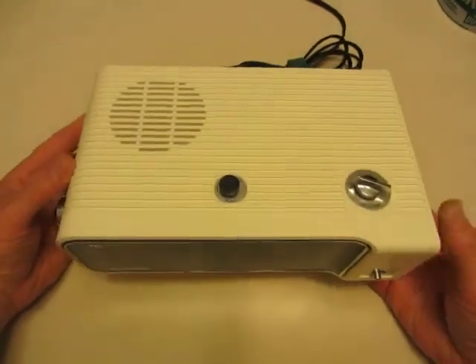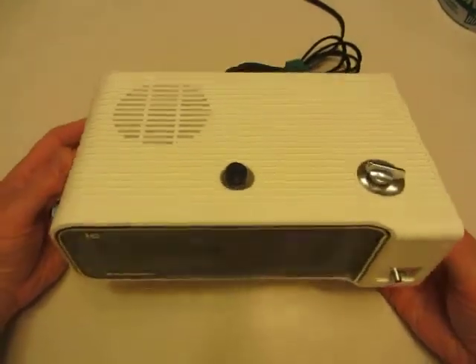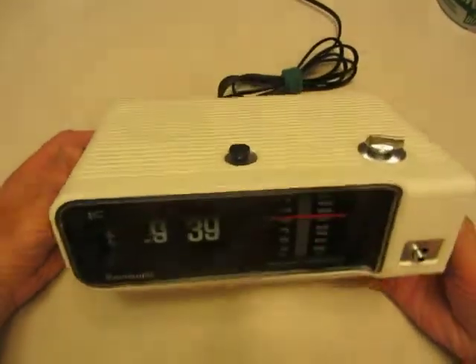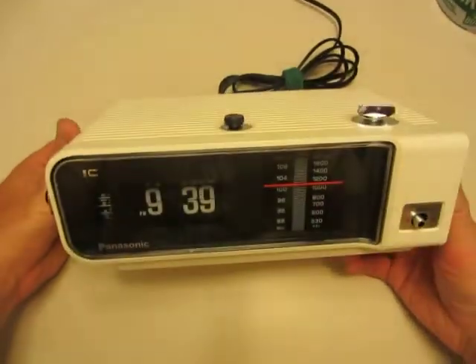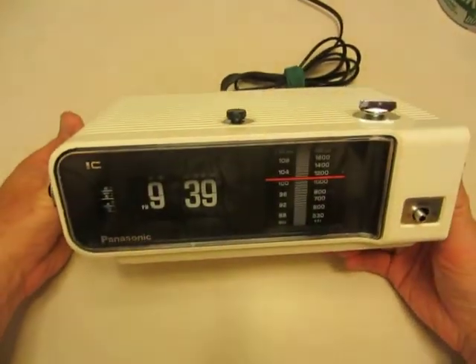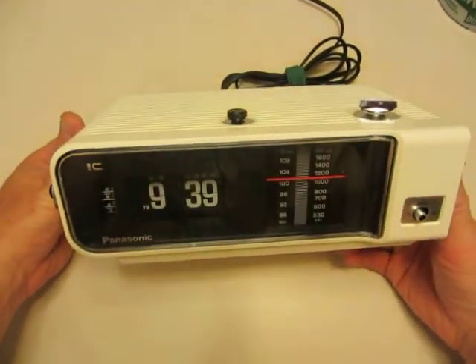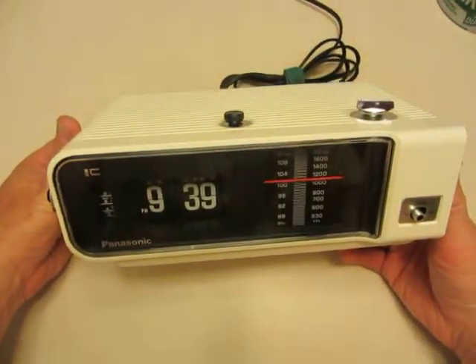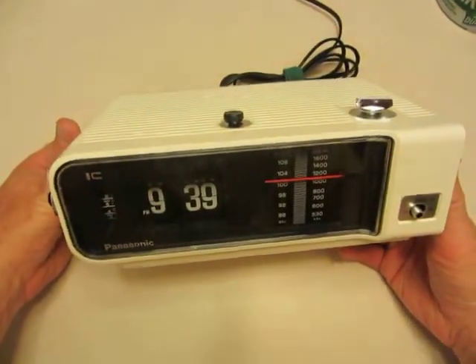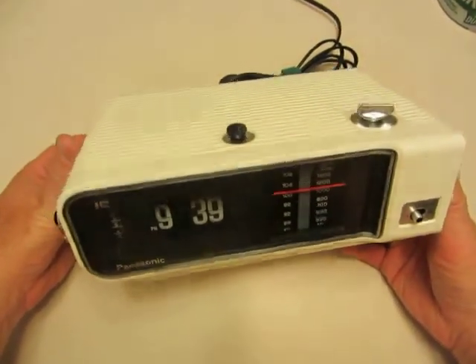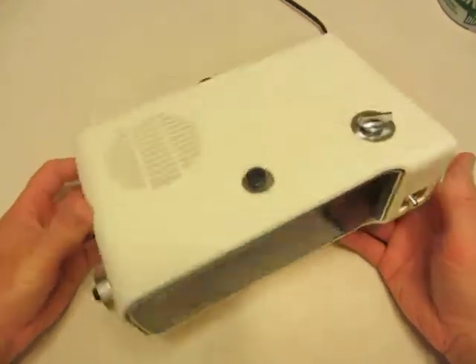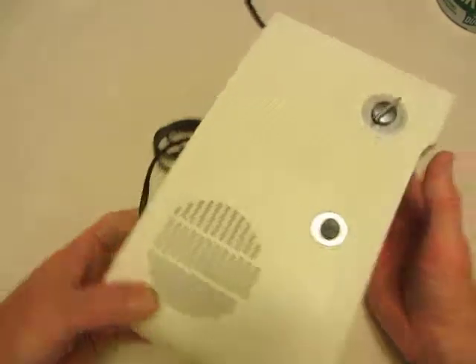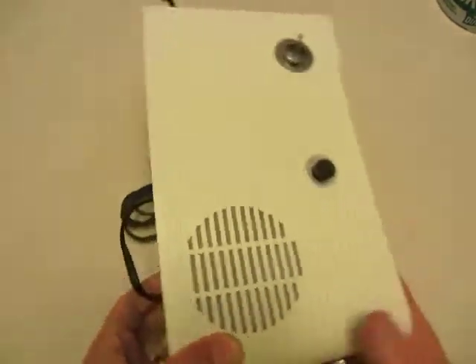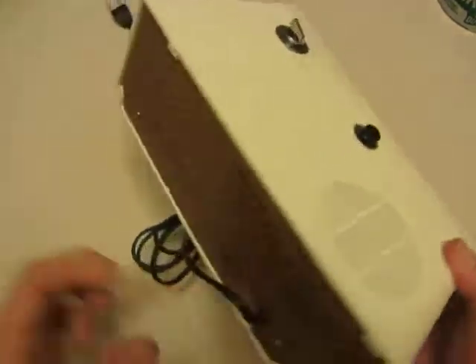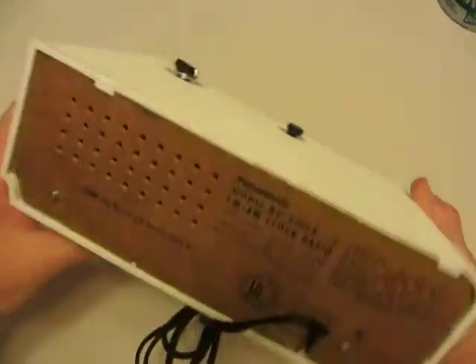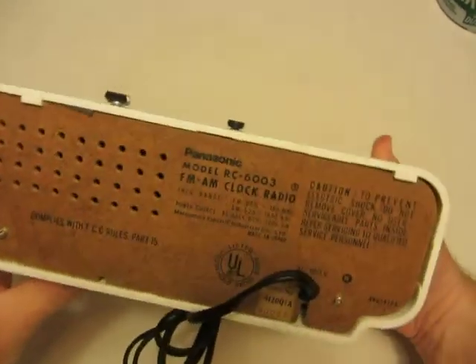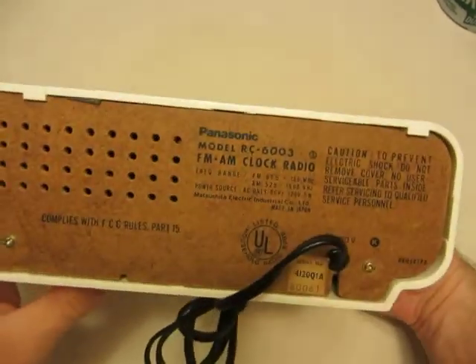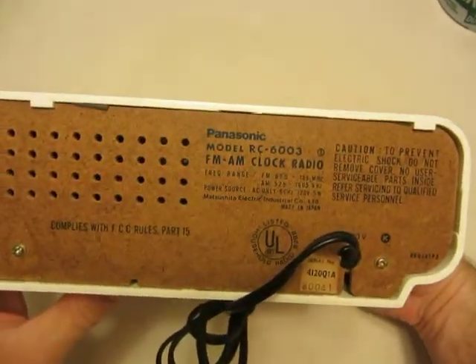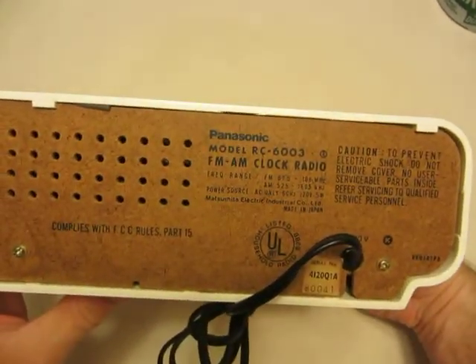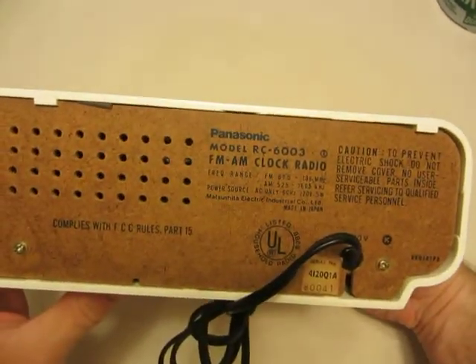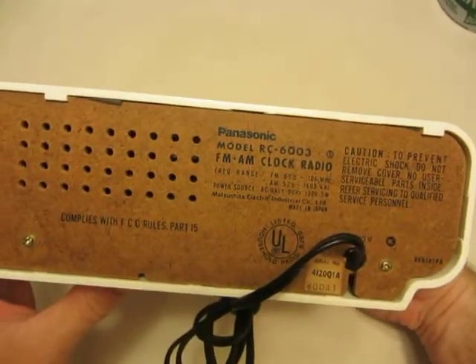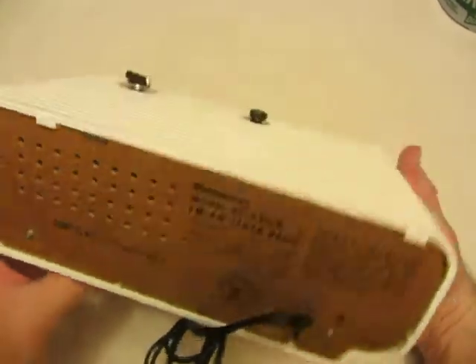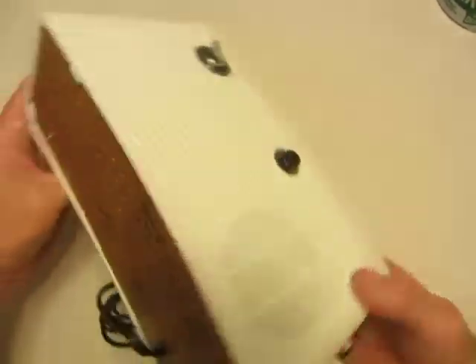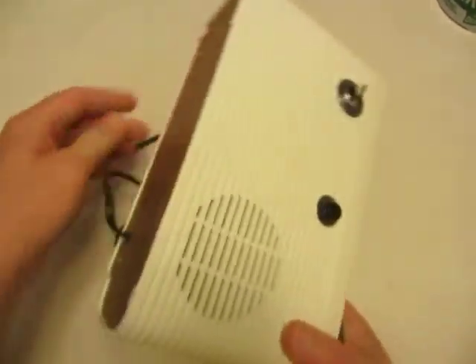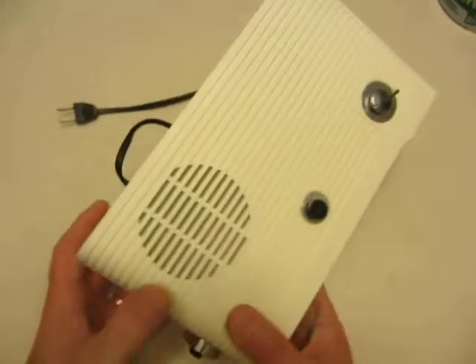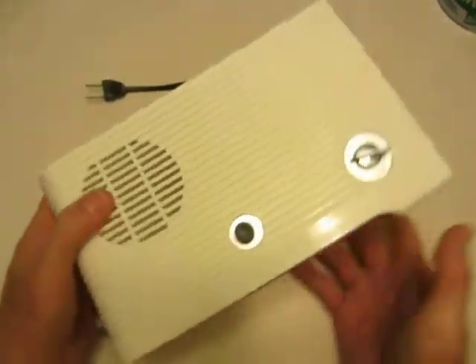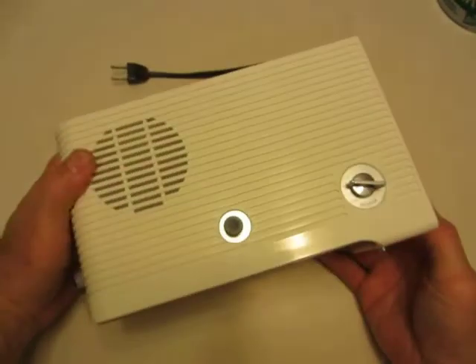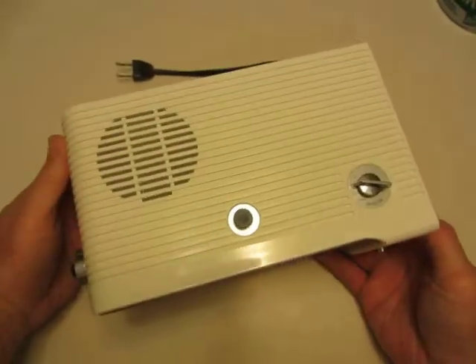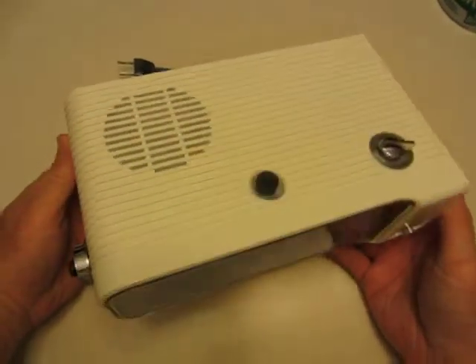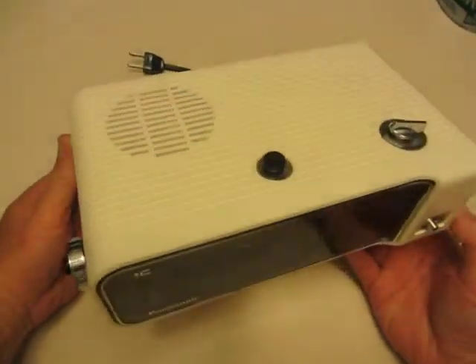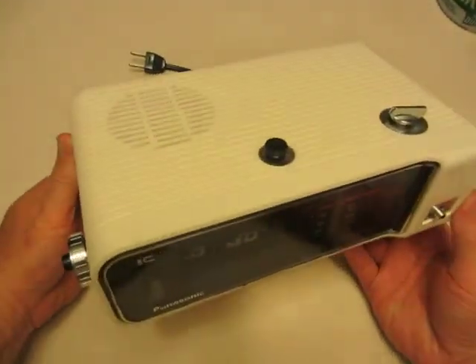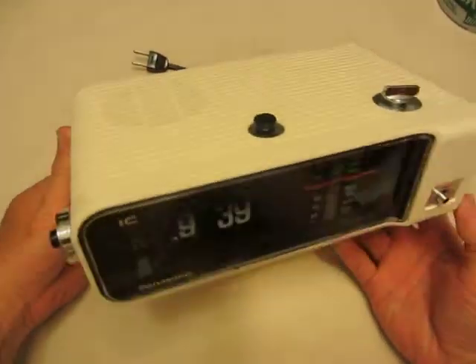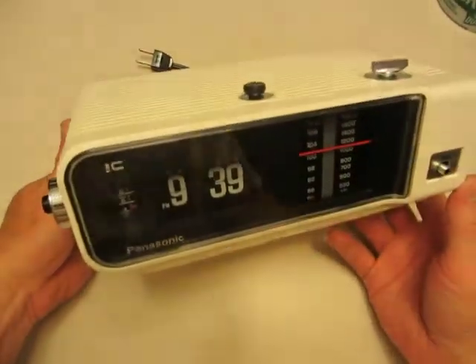What we're going to do is a quick tutorial on disassembly of the RC6003. I'm not going to take it all the way down — I'm just going to give you some pointers because it's pretty straightforward.